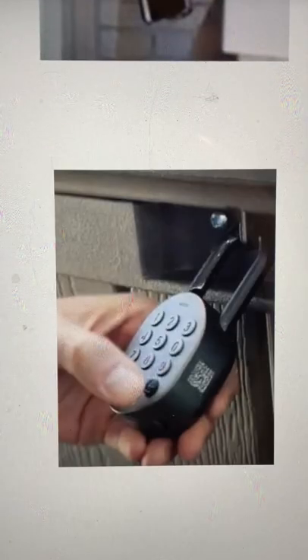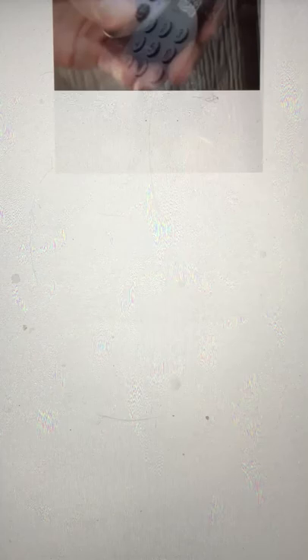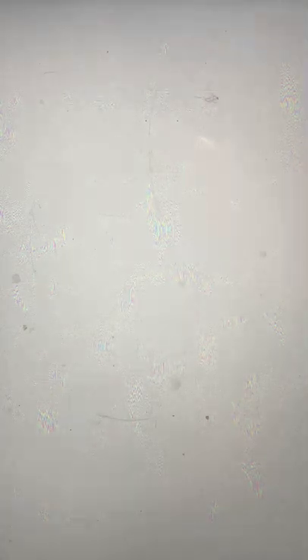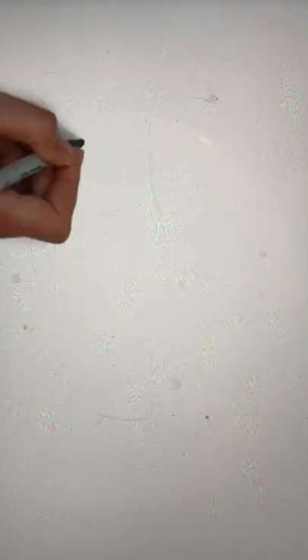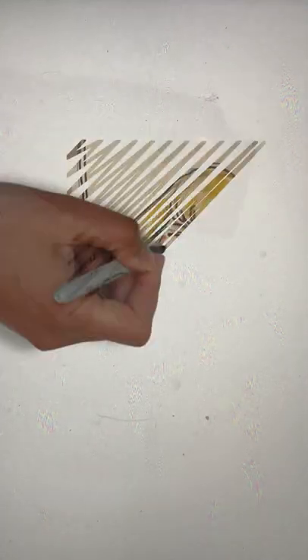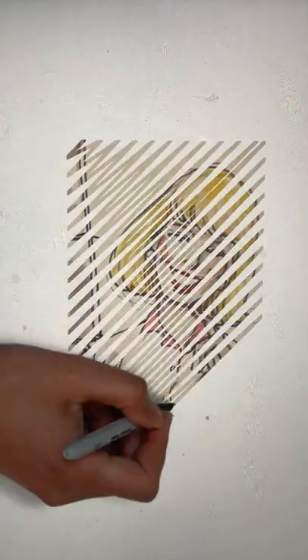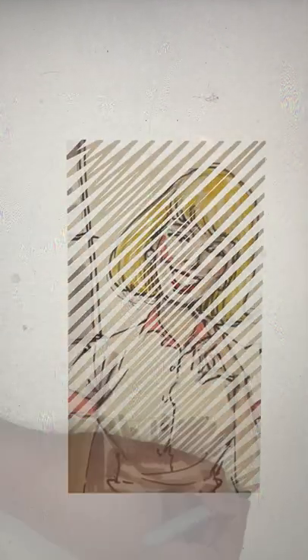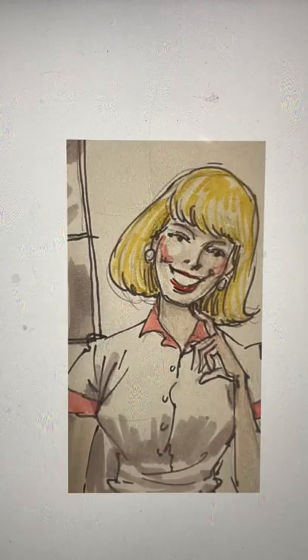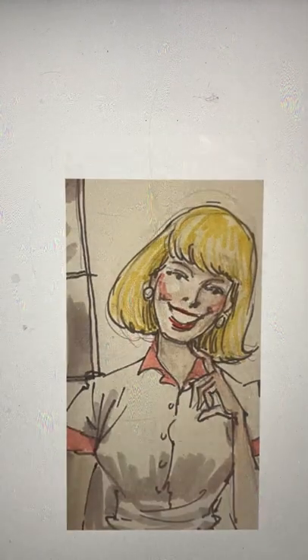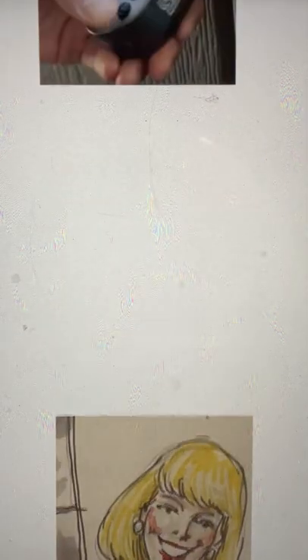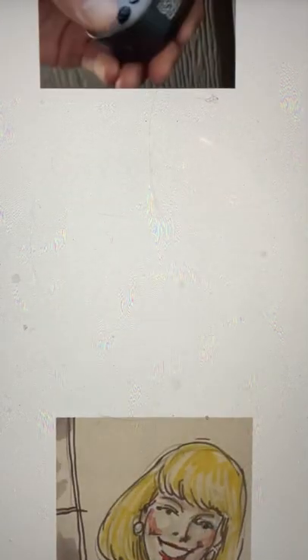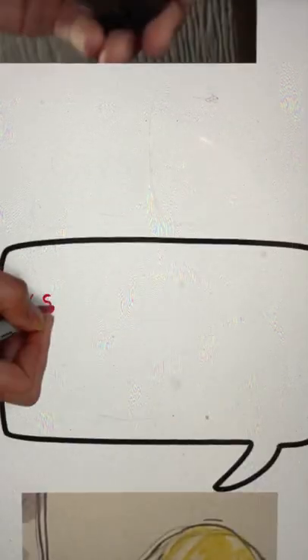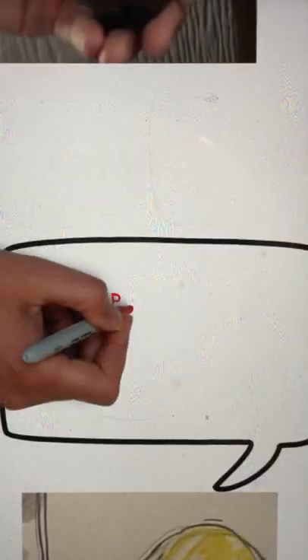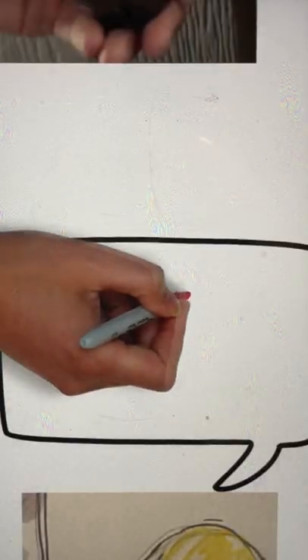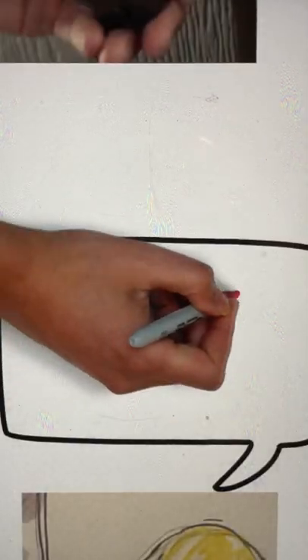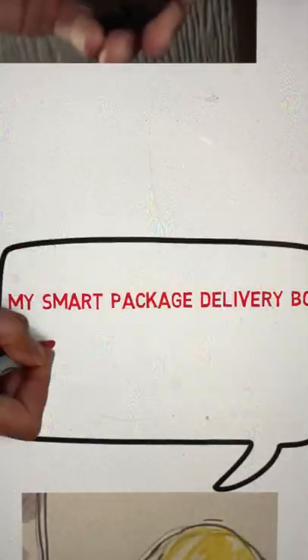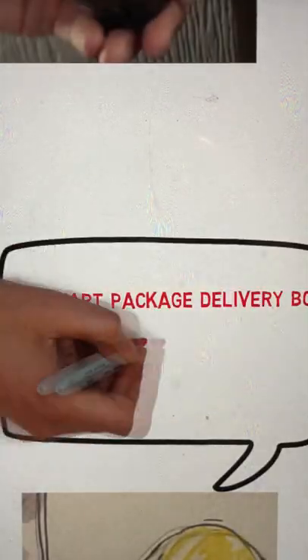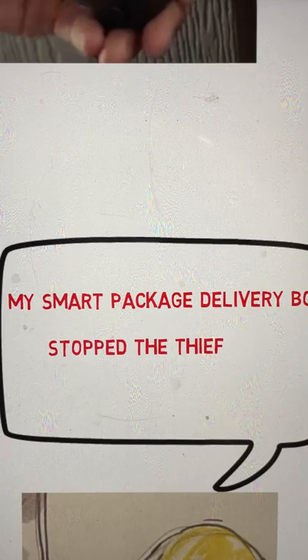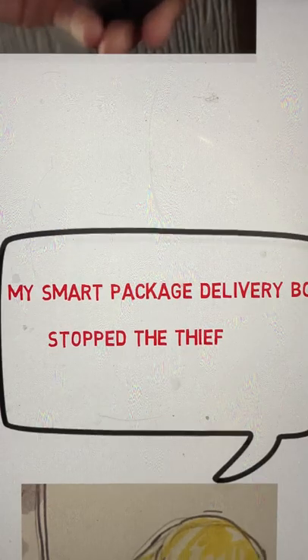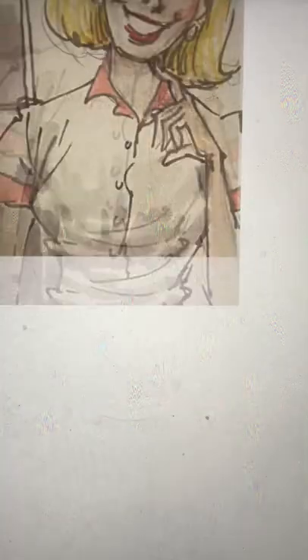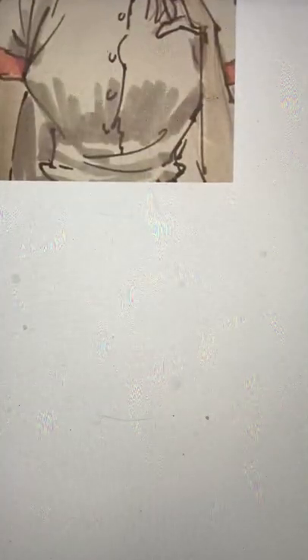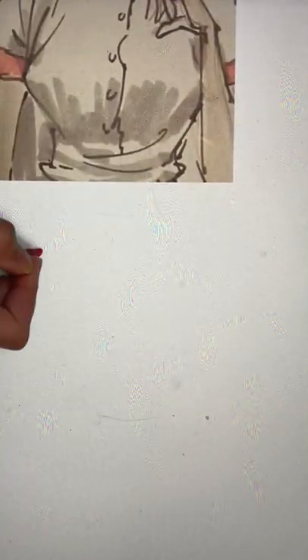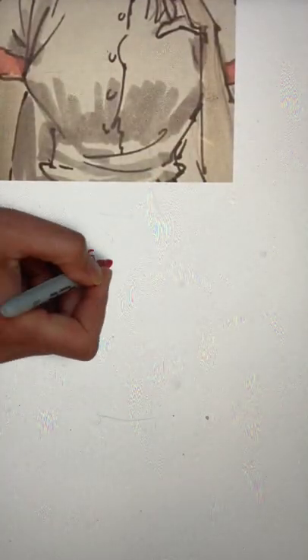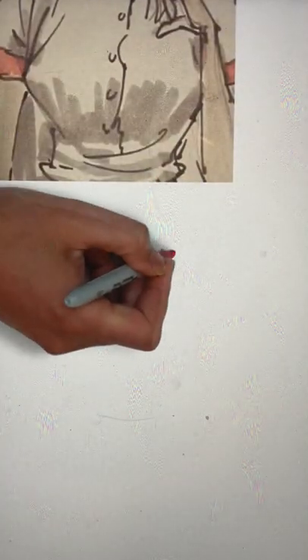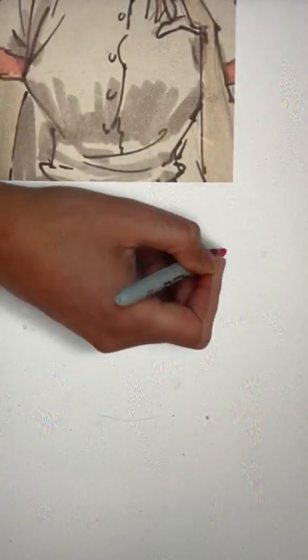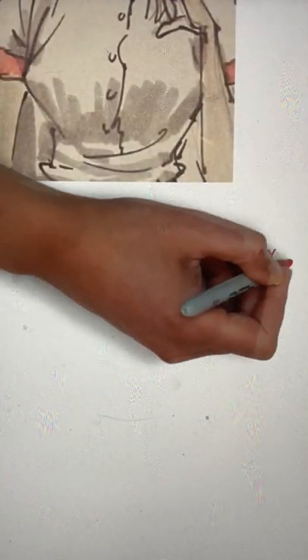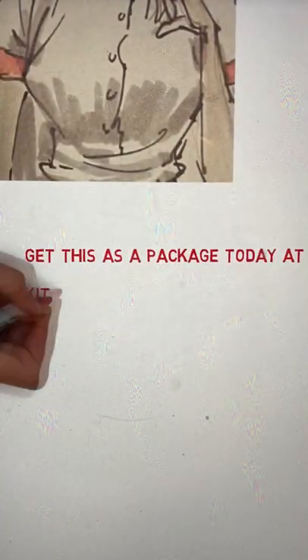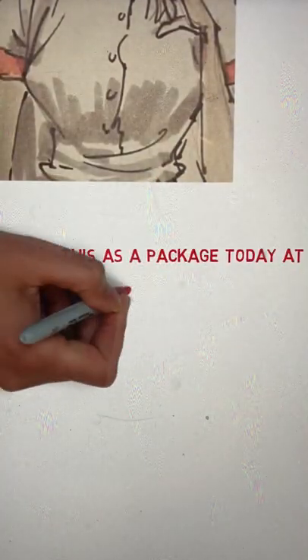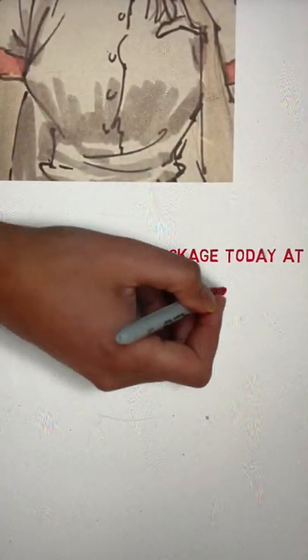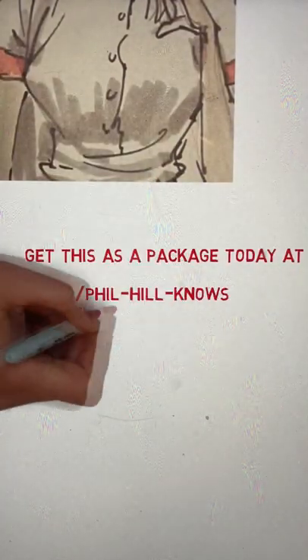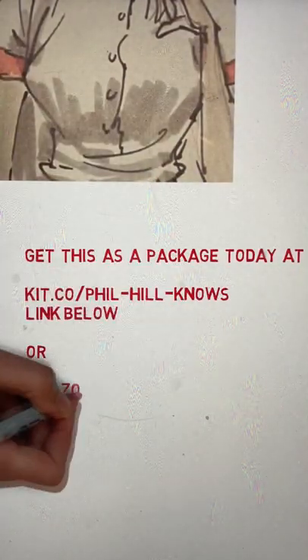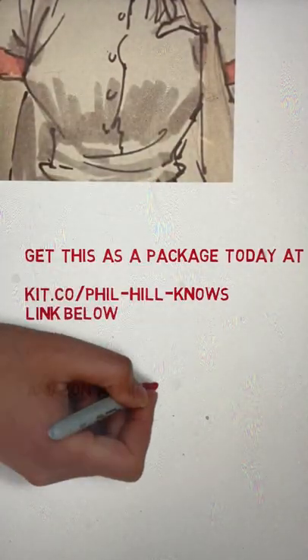If you like this package, please click the link below to order from our affiliate KITCO or from our affiliate program with Amazon.